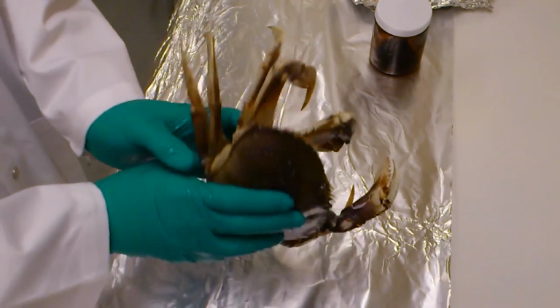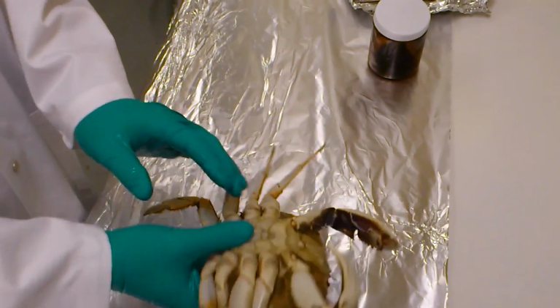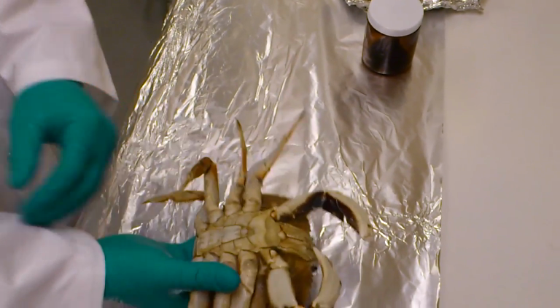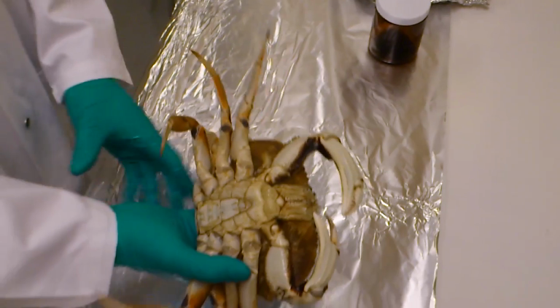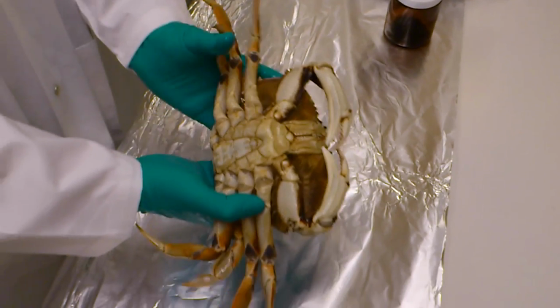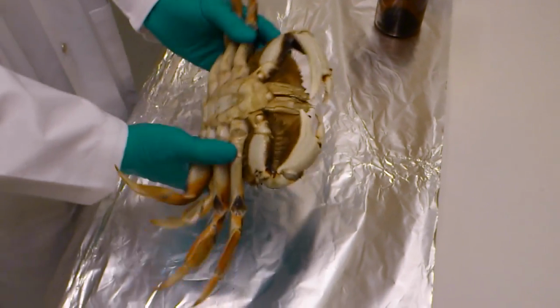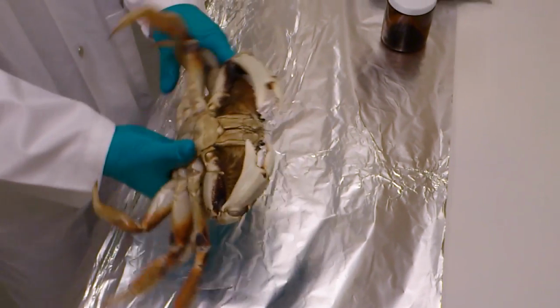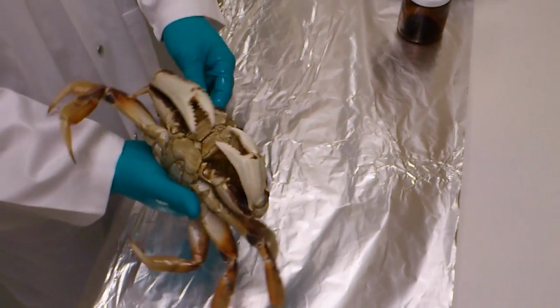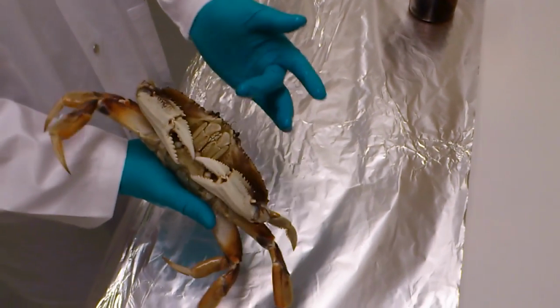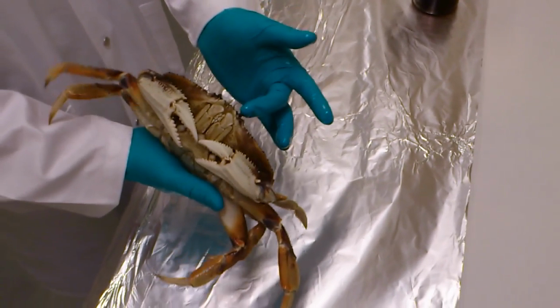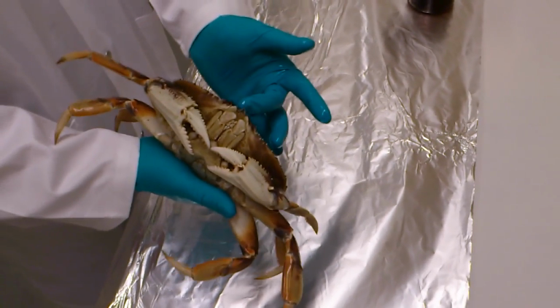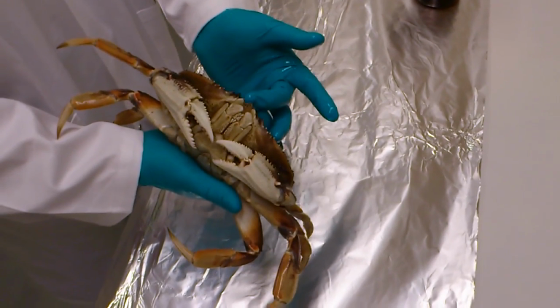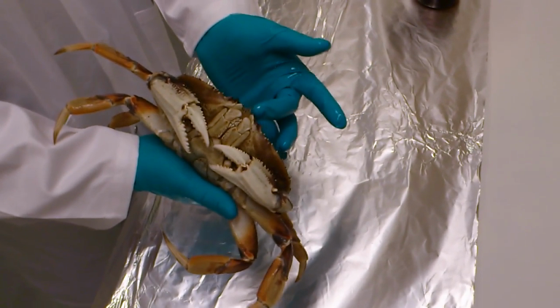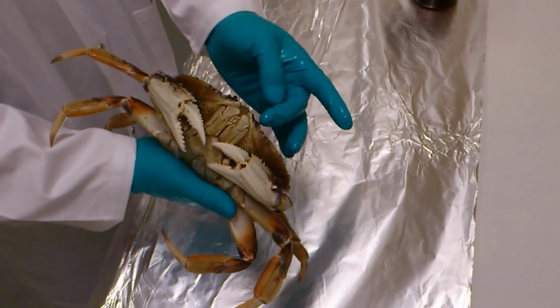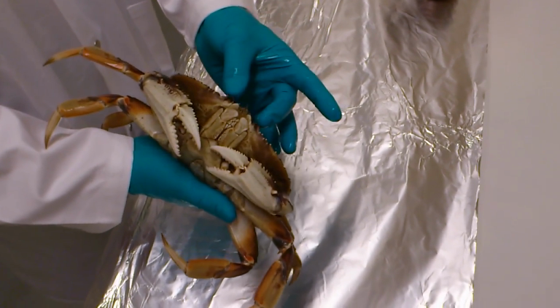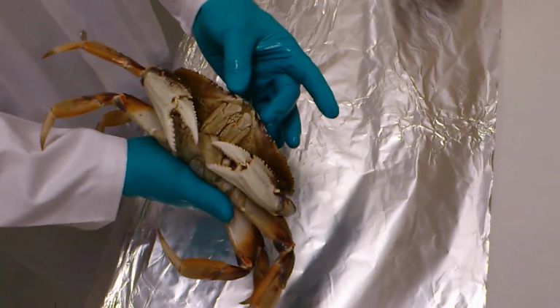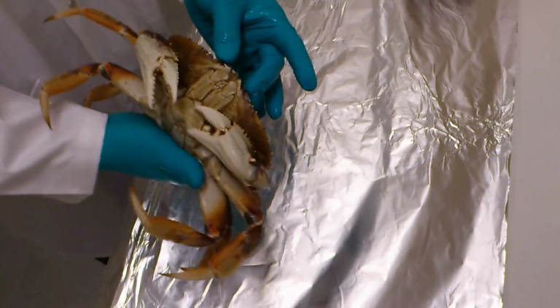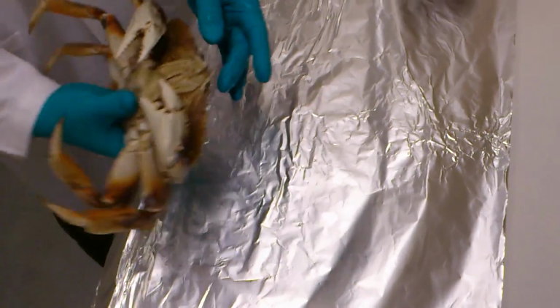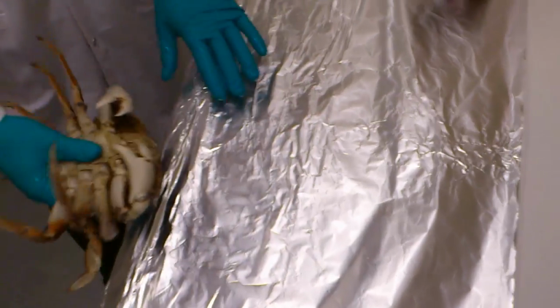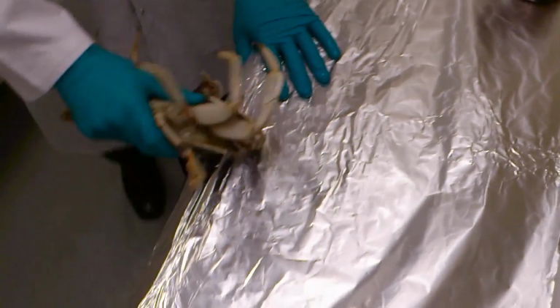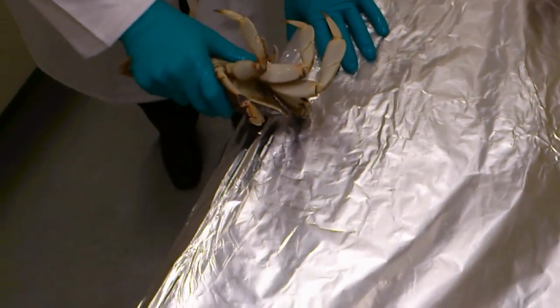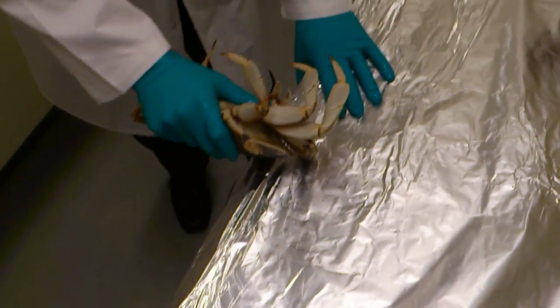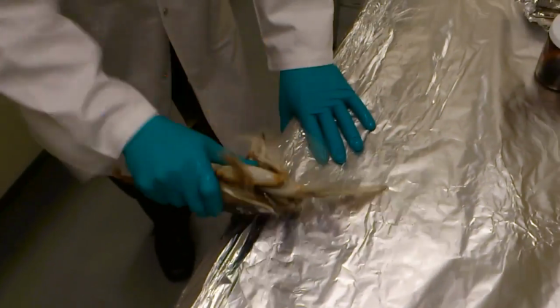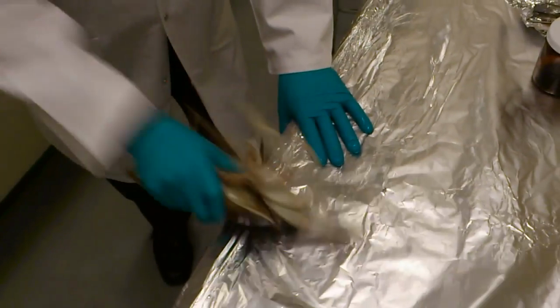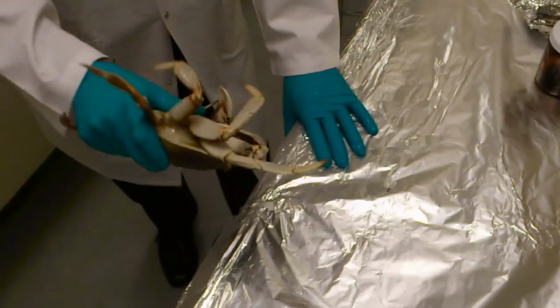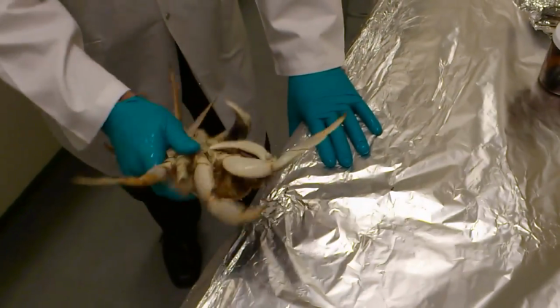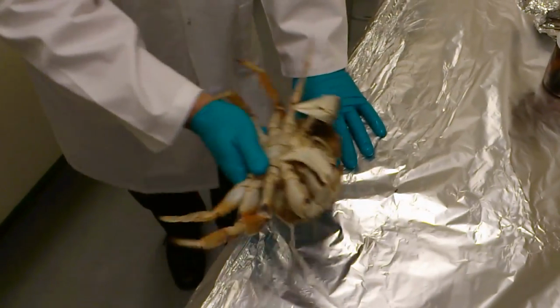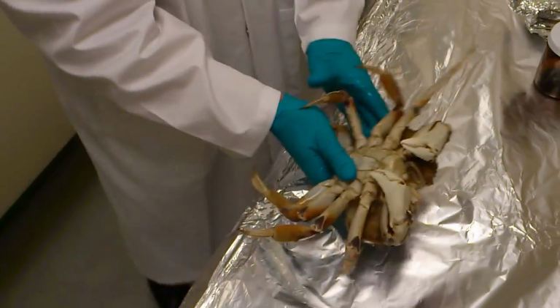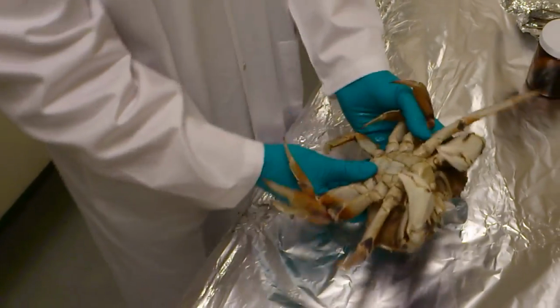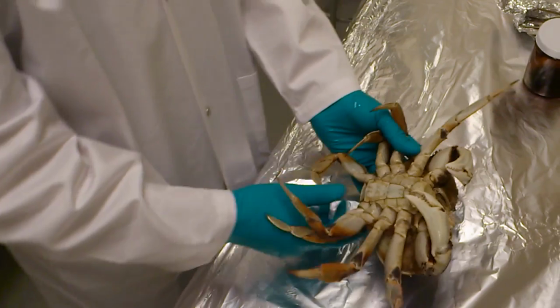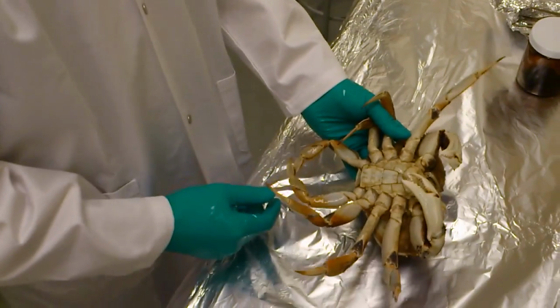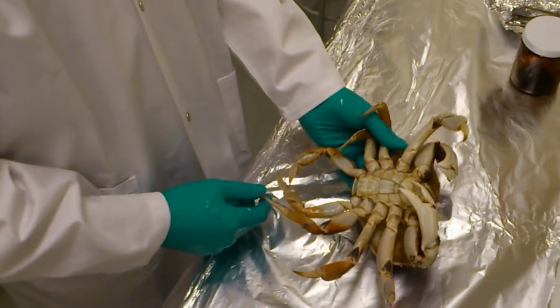Starting off with a live crab, we recommend blunt force to the head area to kill it — just by smashing it. So essentially the crab is dead.